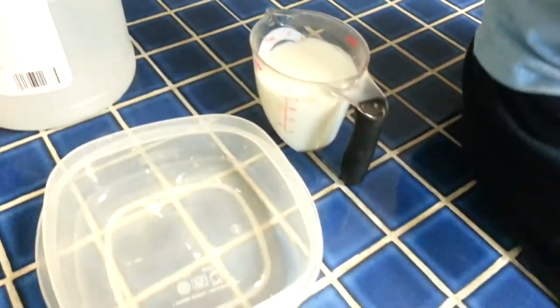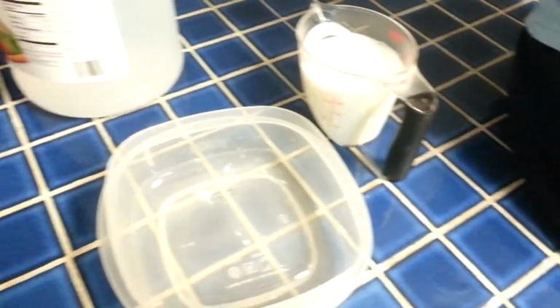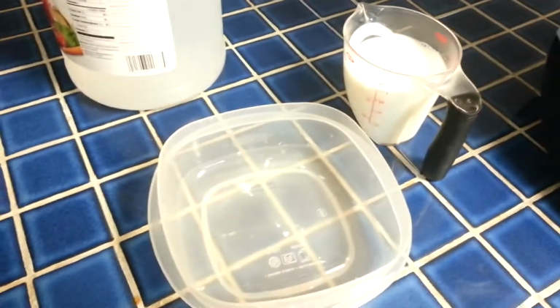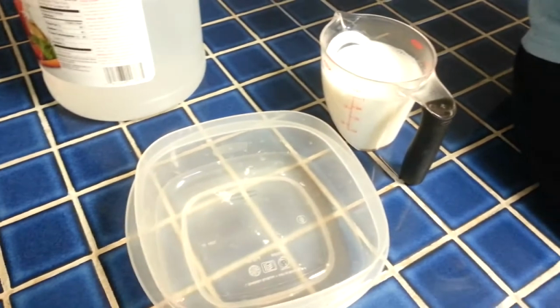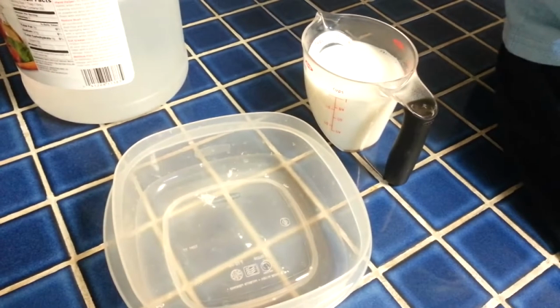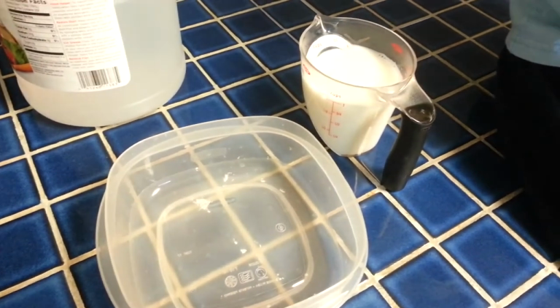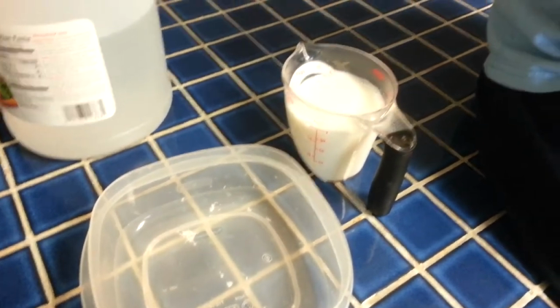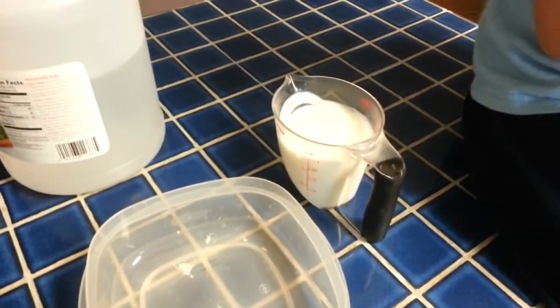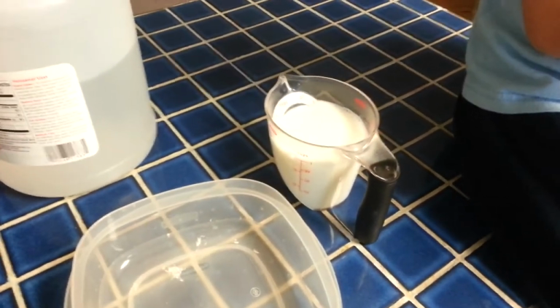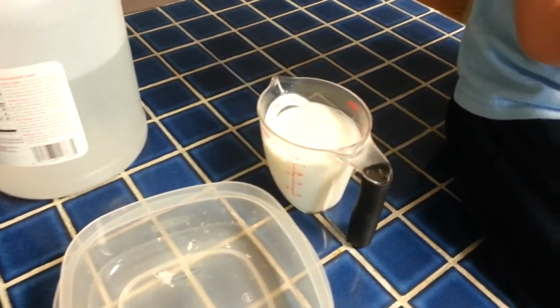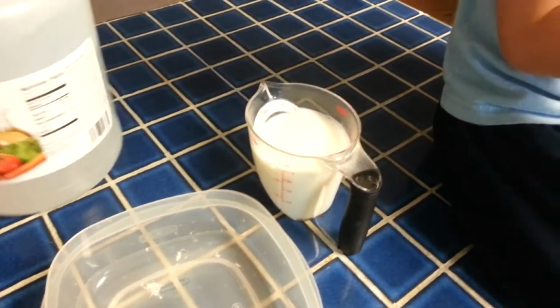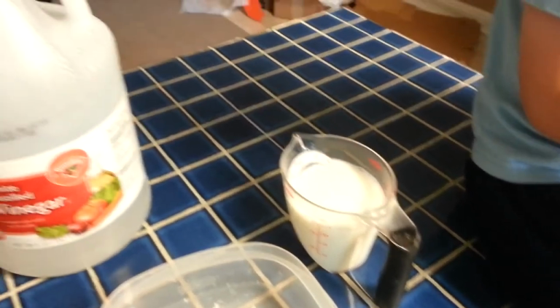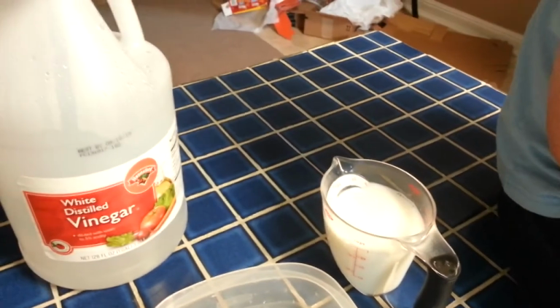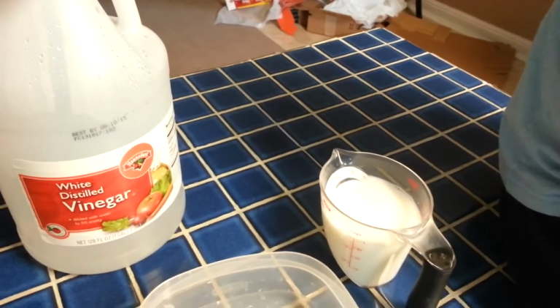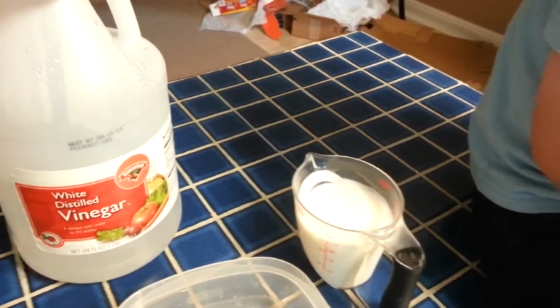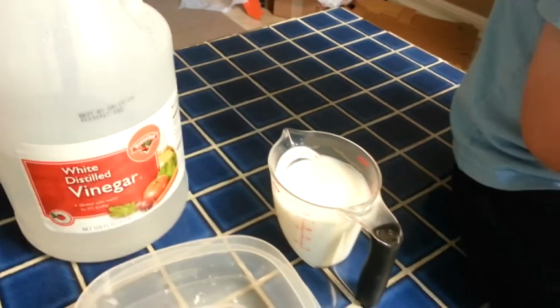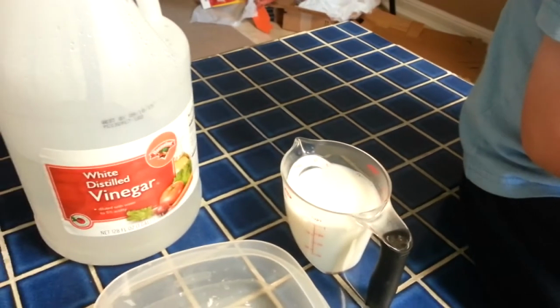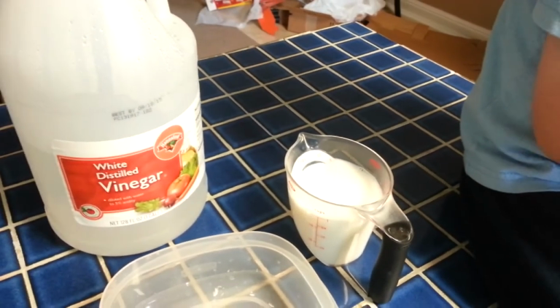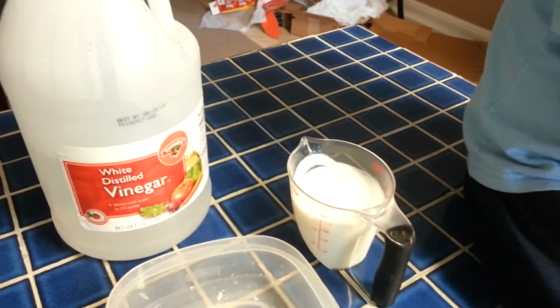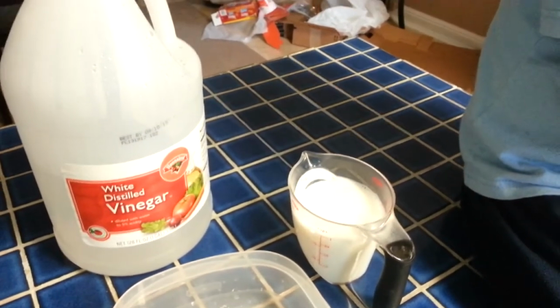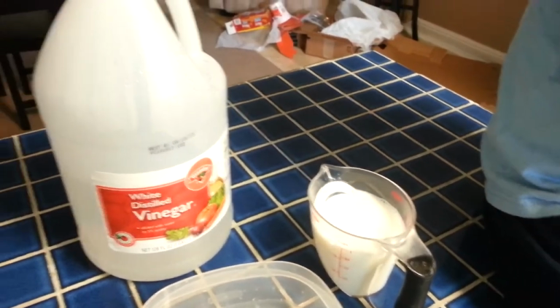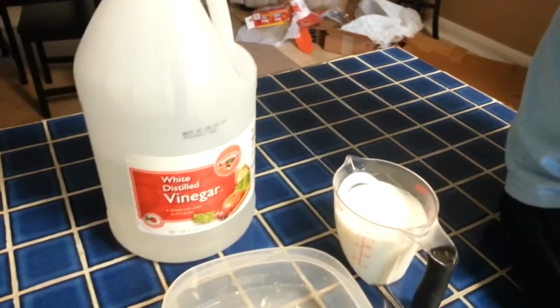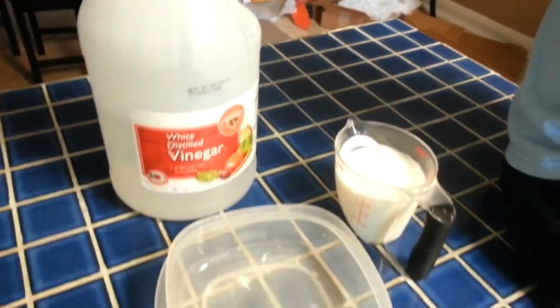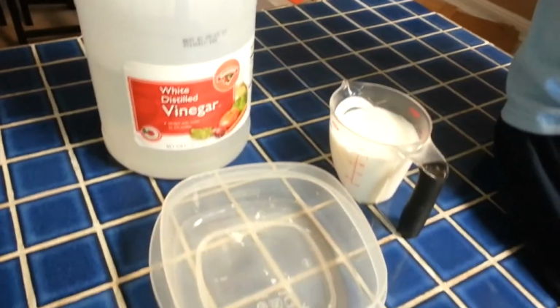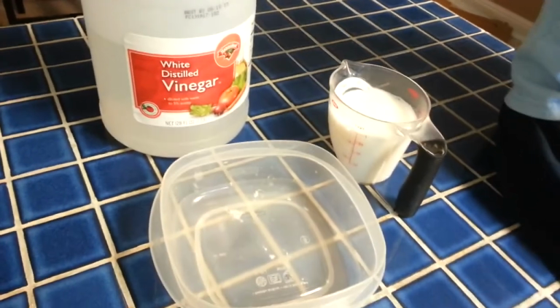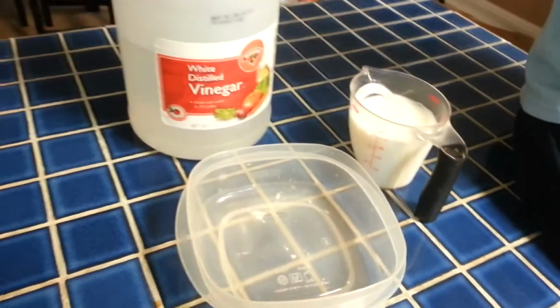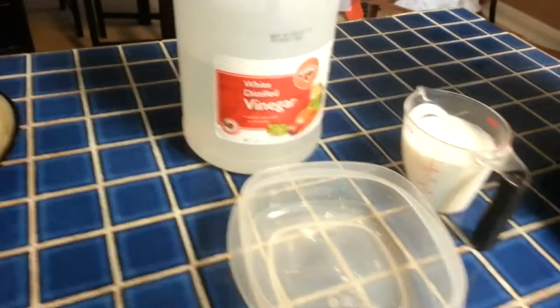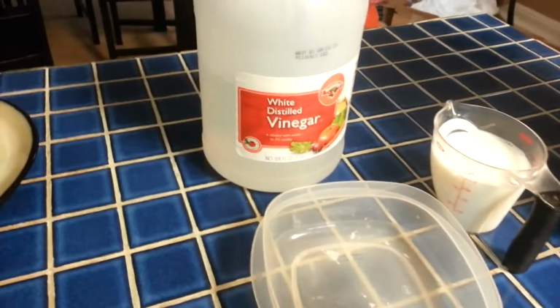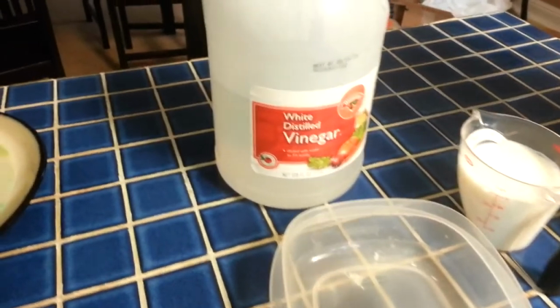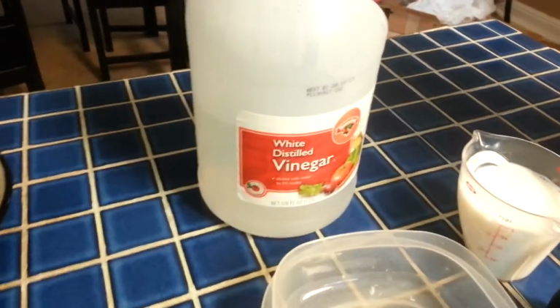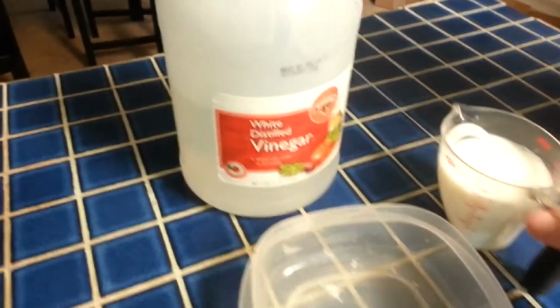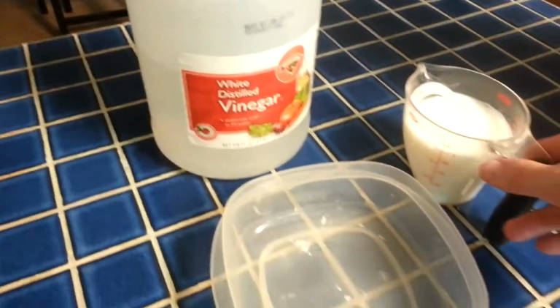We're going to pour it in here, and then how many teaspoons of vinegar are we going to put in? Do you remember? Four. Four teaspoons of vinegar. And then we're going to stir it around and we're going to see what happens.